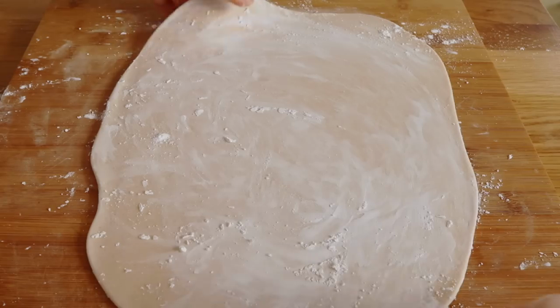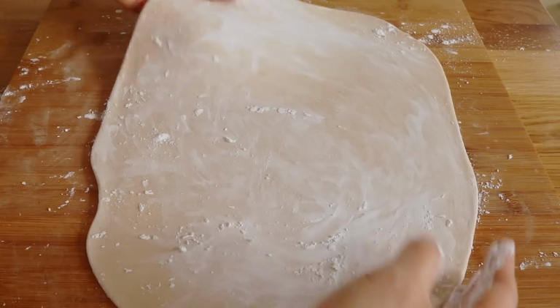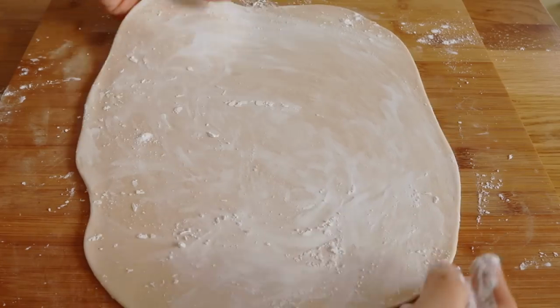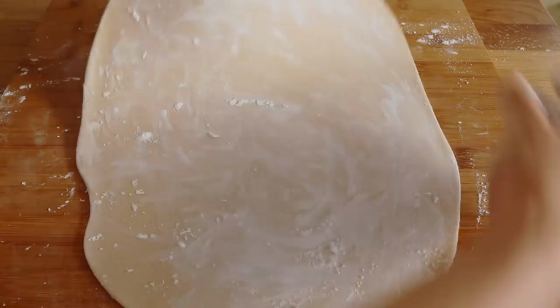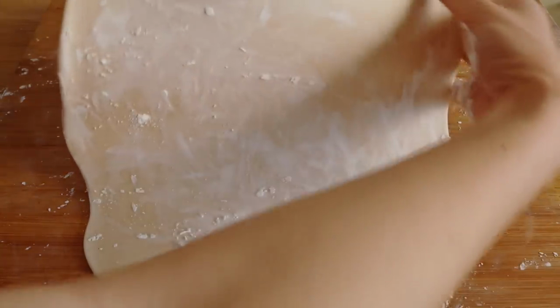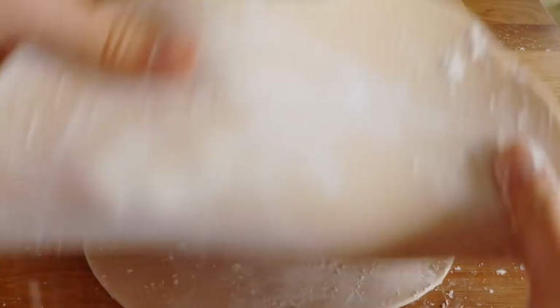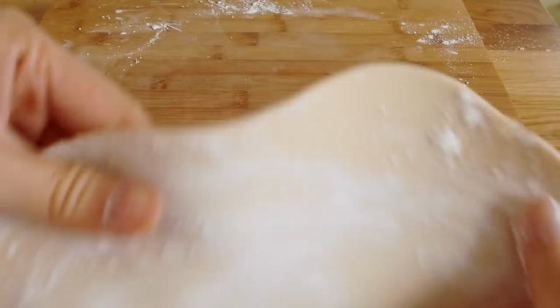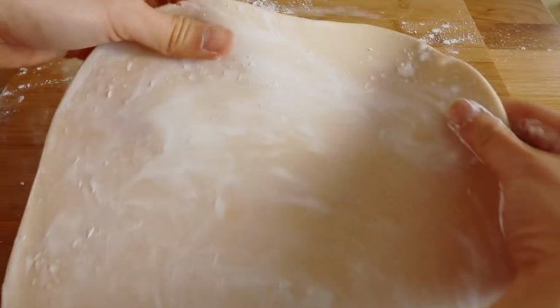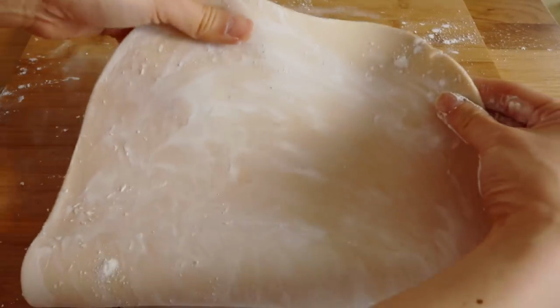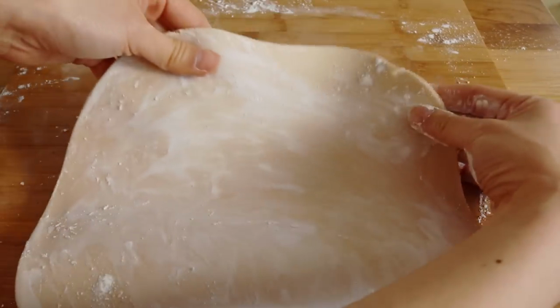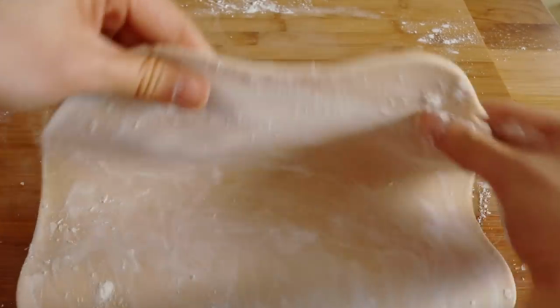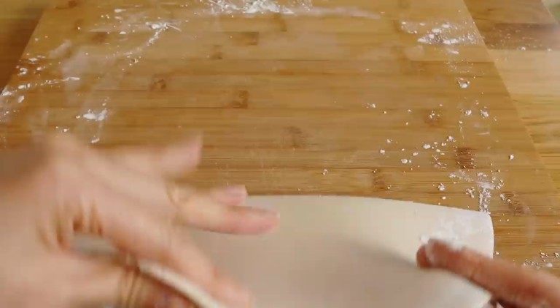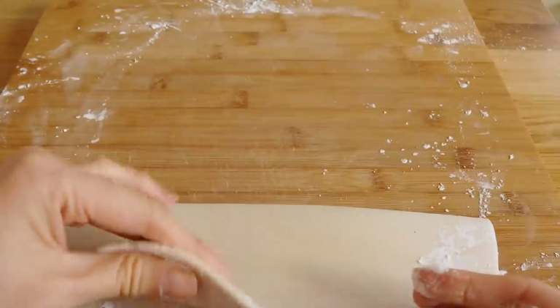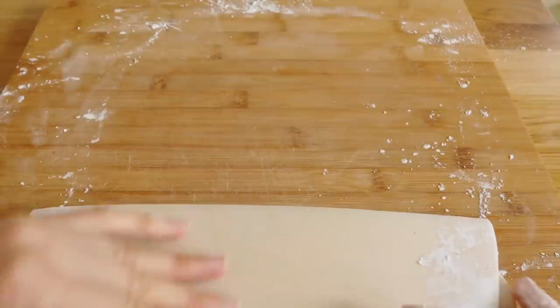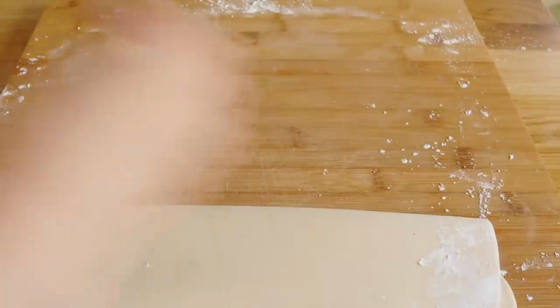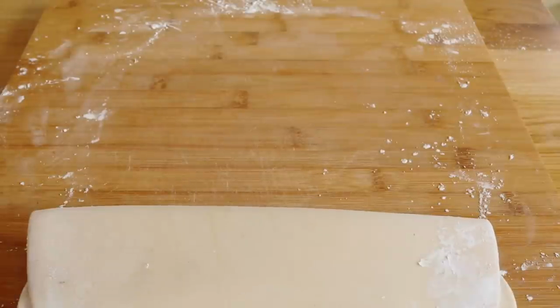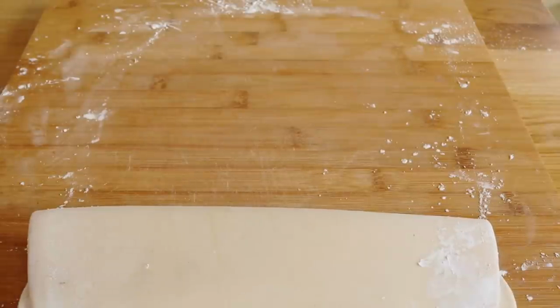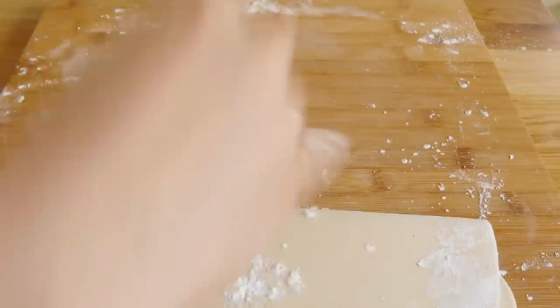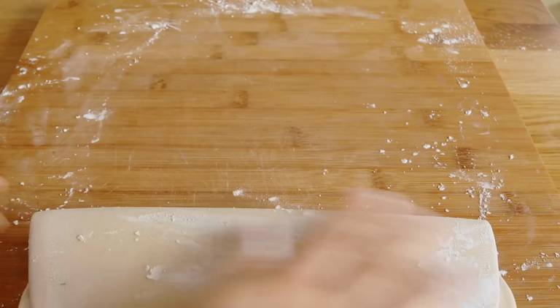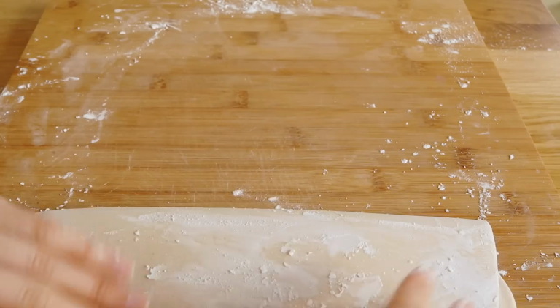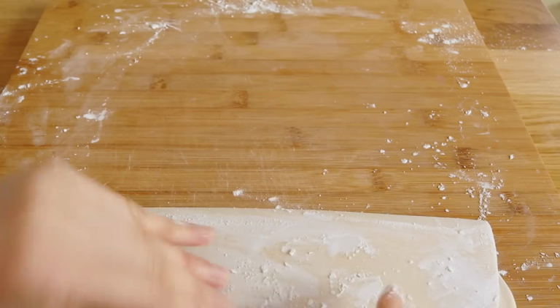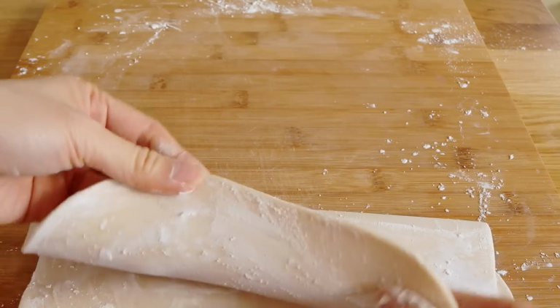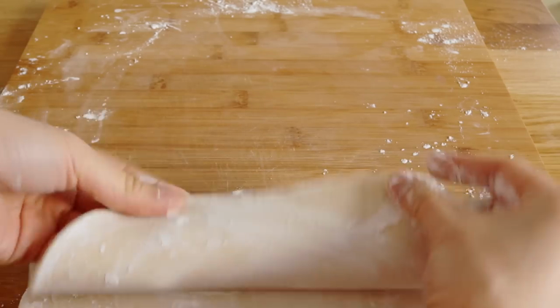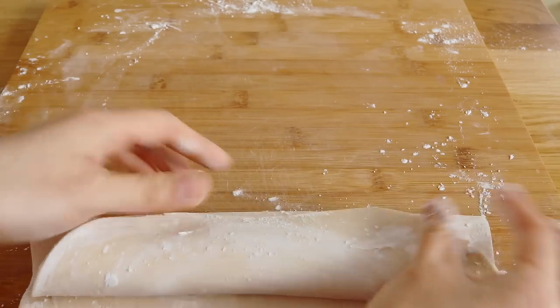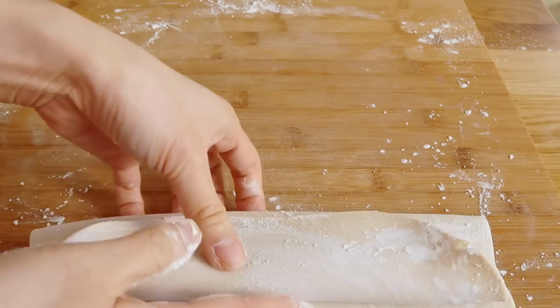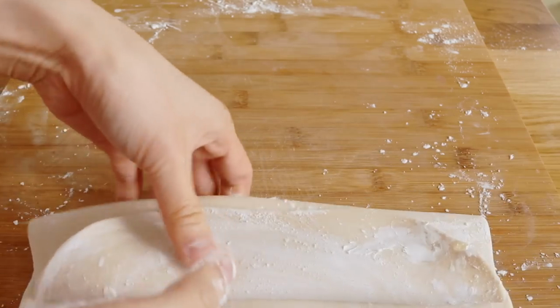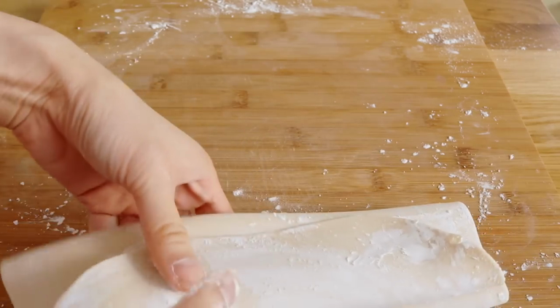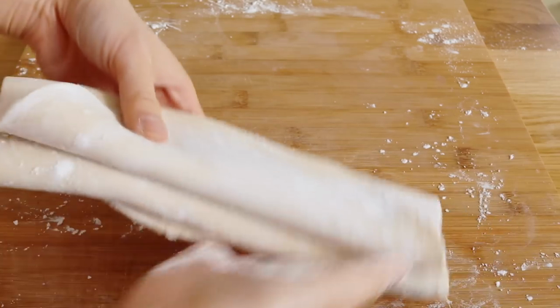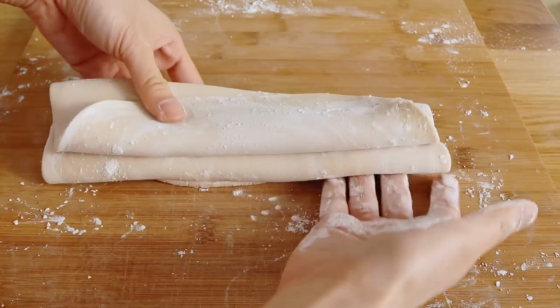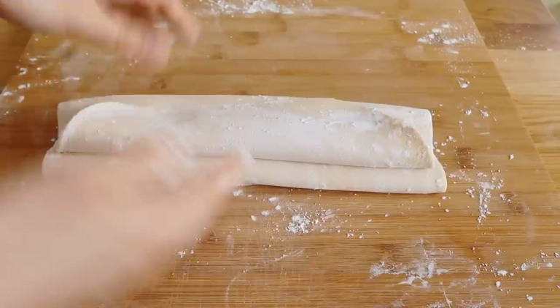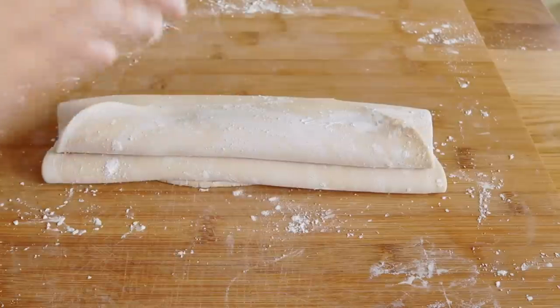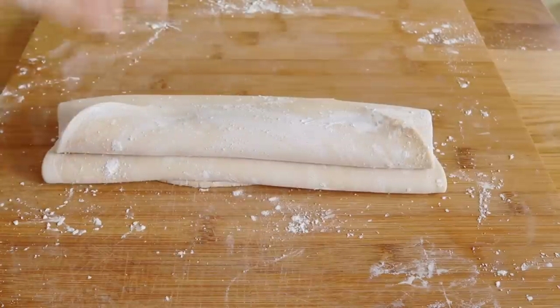Next you want to fold the dough up into an accordion shape, and that is how you're going to cut the noodles. I would recommend a quarter inch or maybe even a little bit thinner, because again once it hits the water the noodles do get a lot bigger.